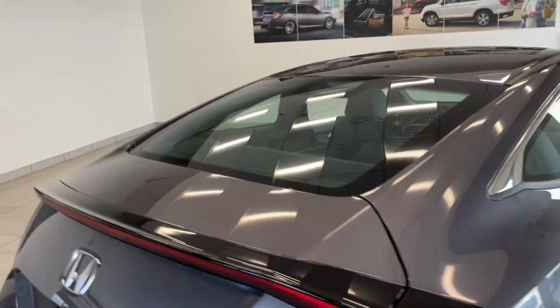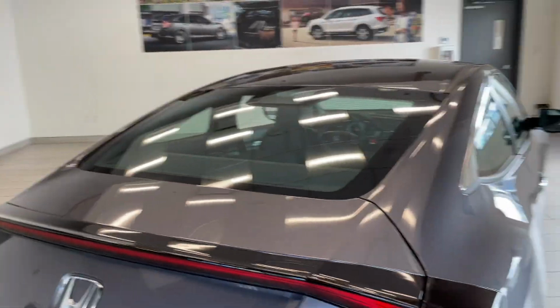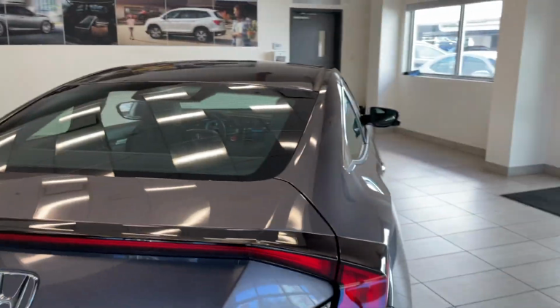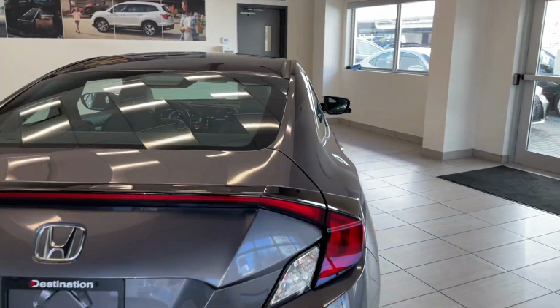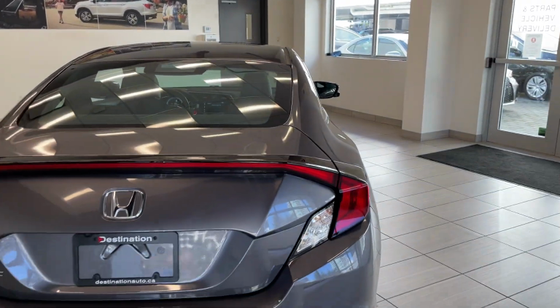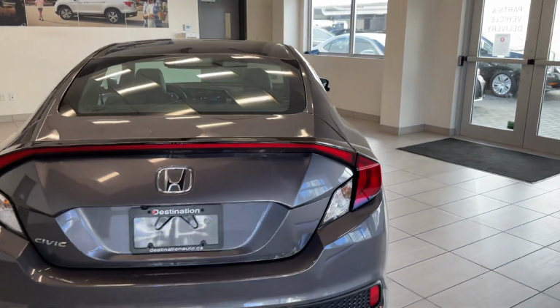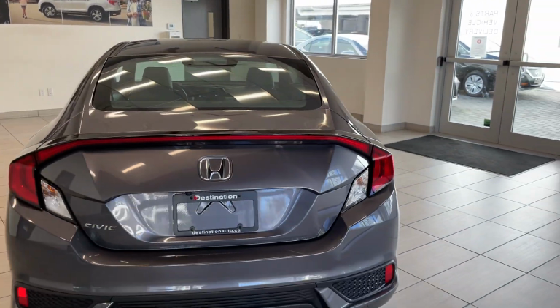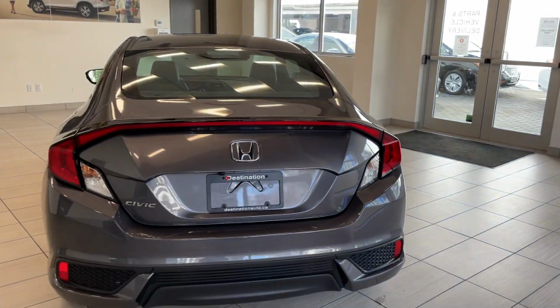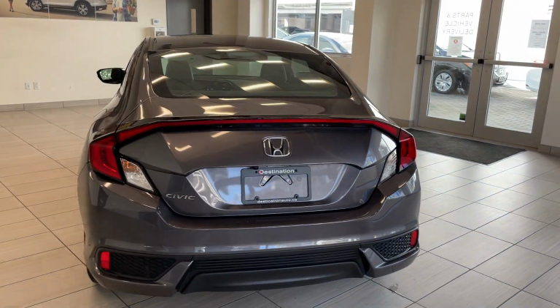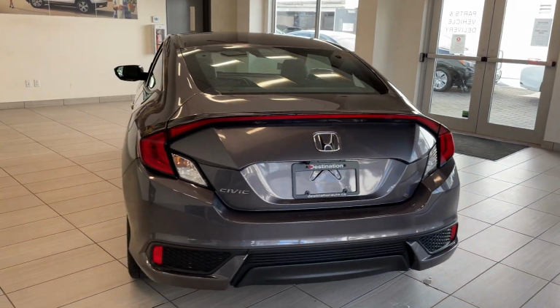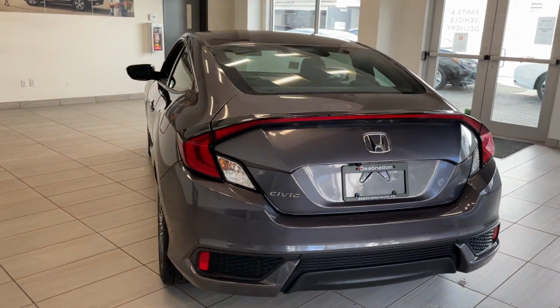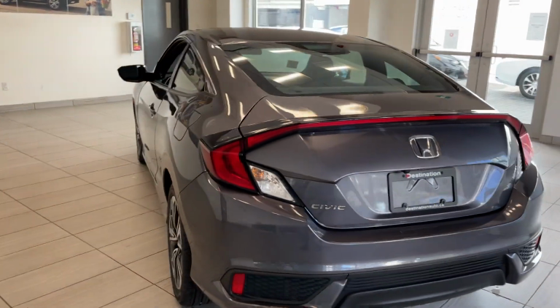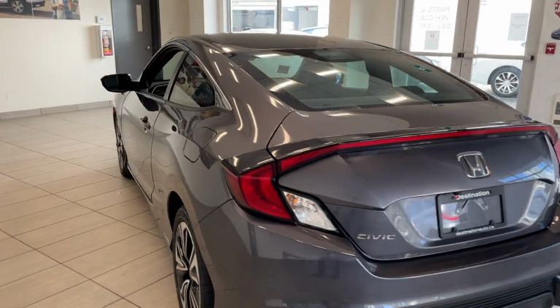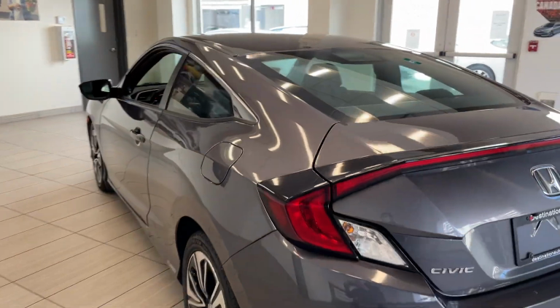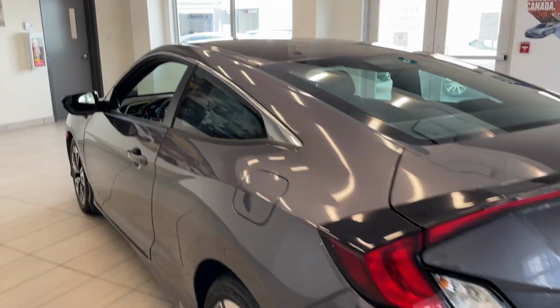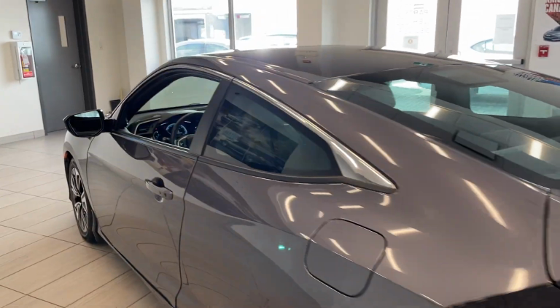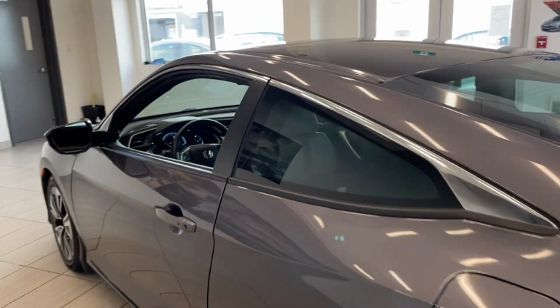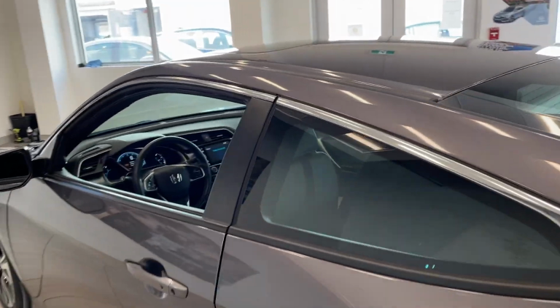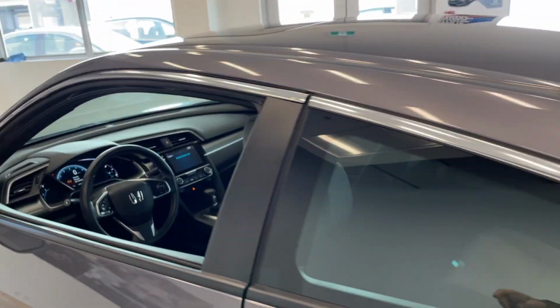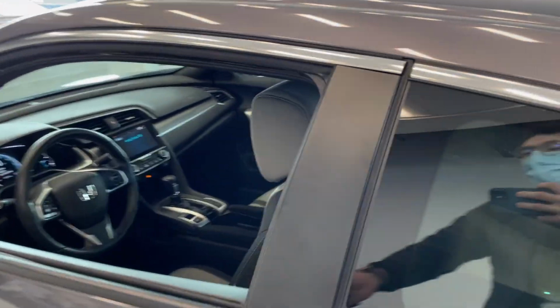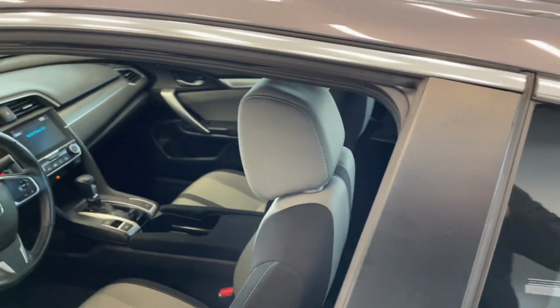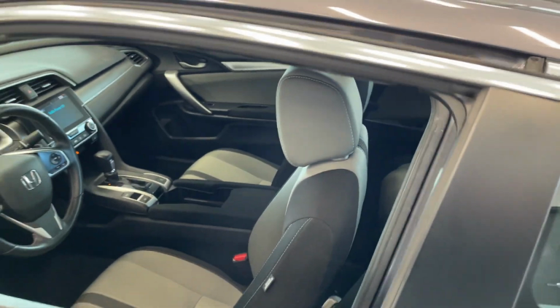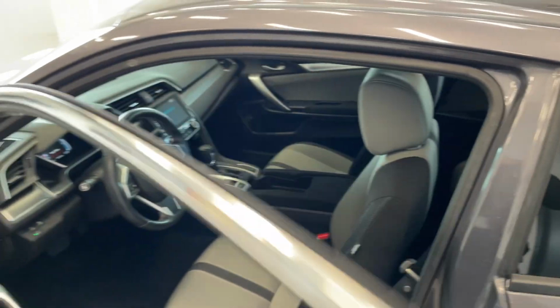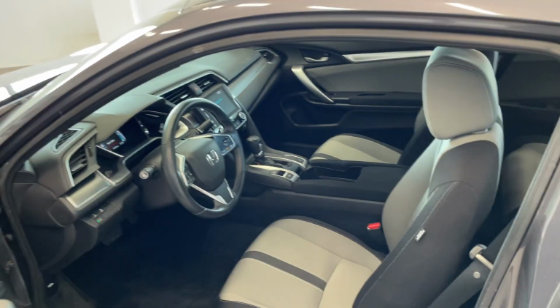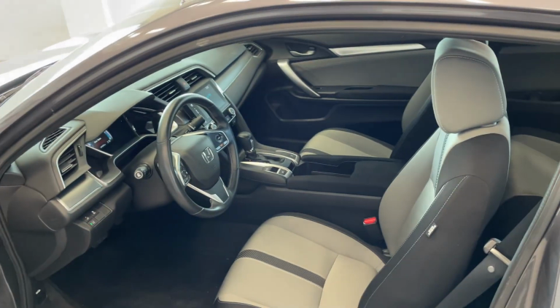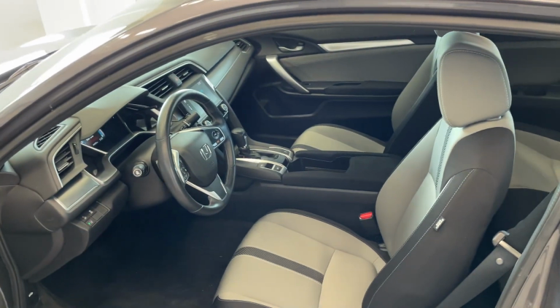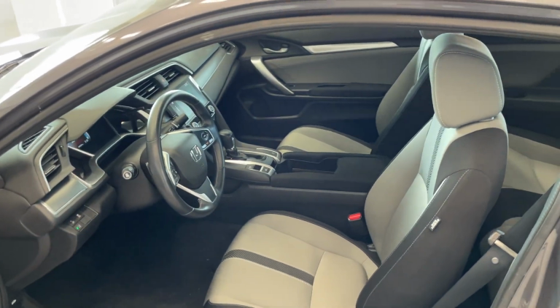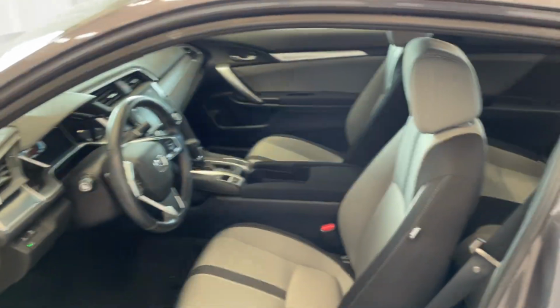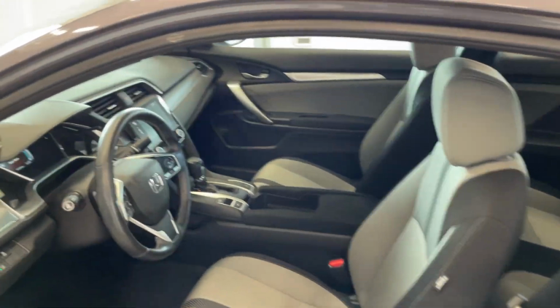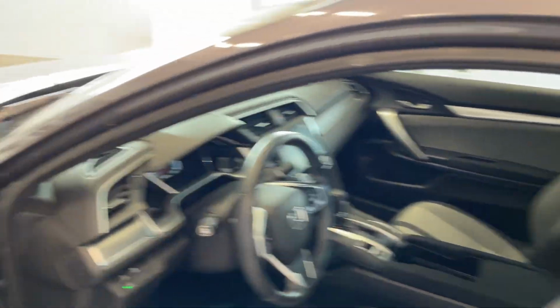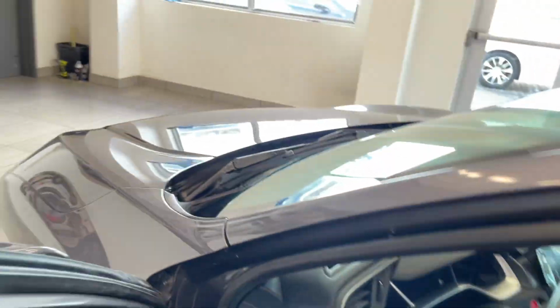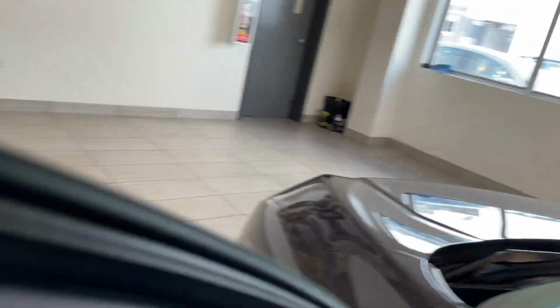With the Civic Coupe too, you get those classic tail lights — they look fantastic. And then on the inside of the vehicle, you do get quite a bit of space as well, for the driver, passenger, and anyone in the back.